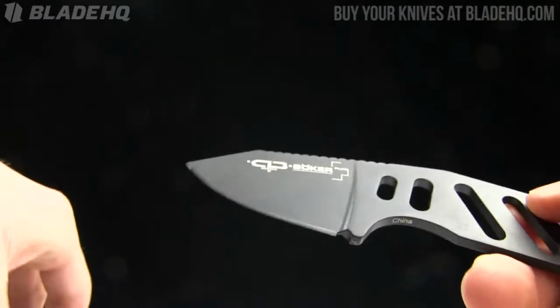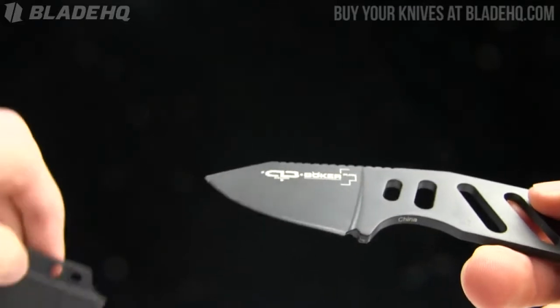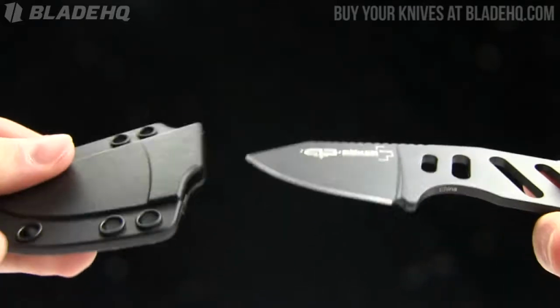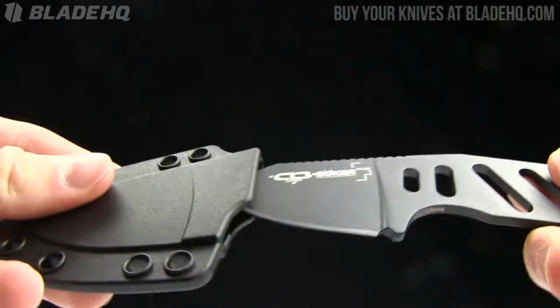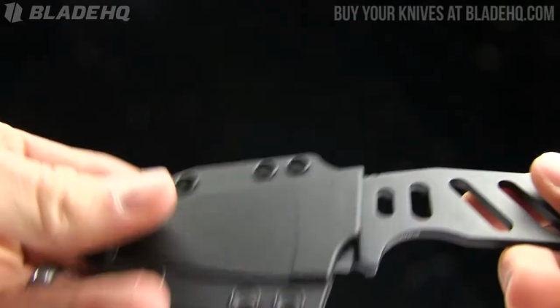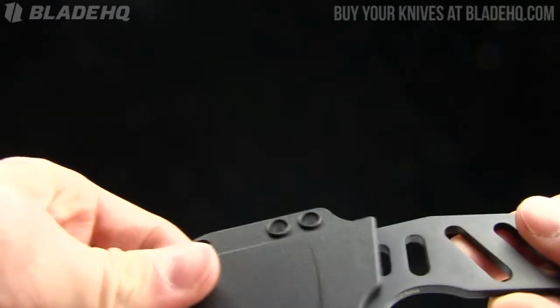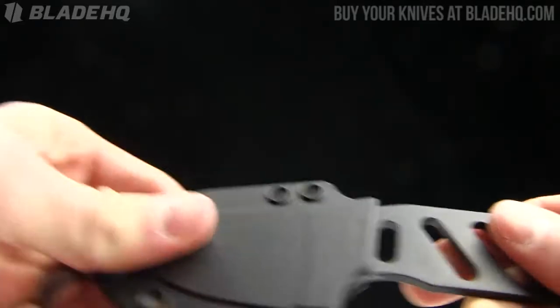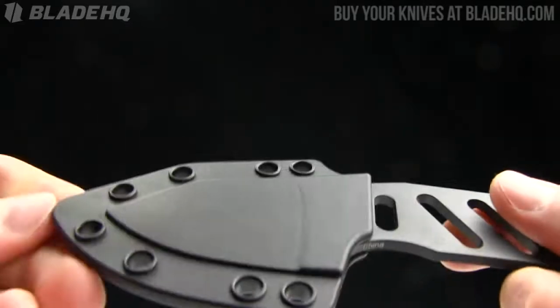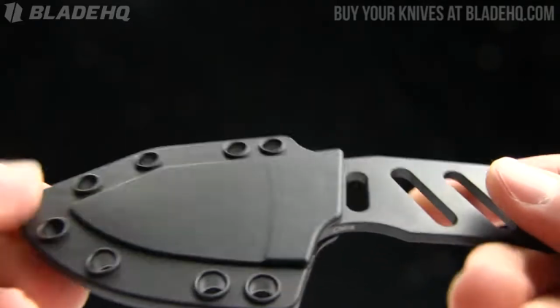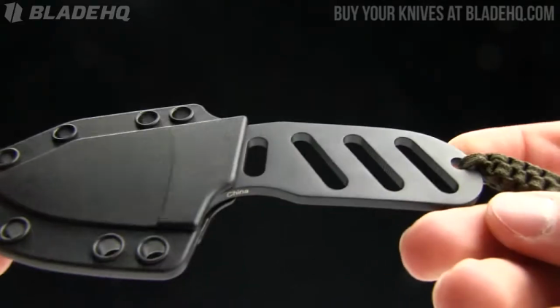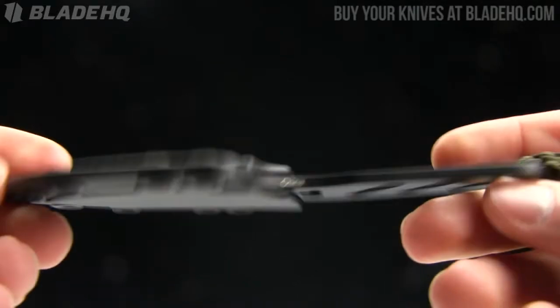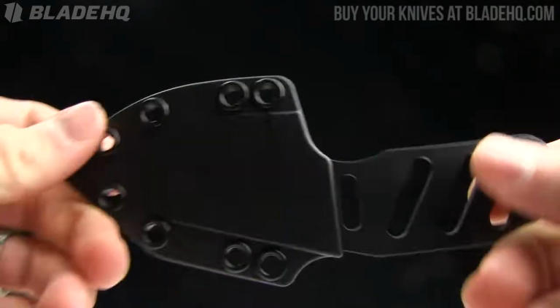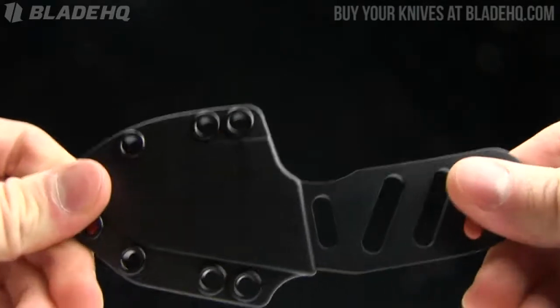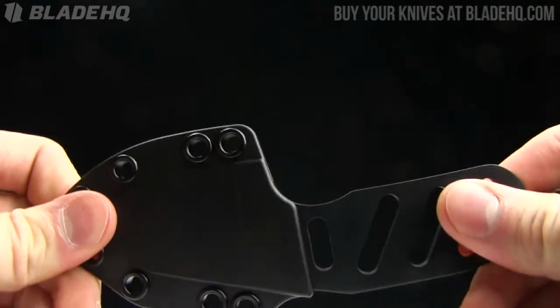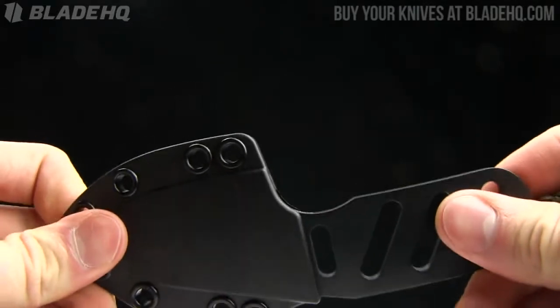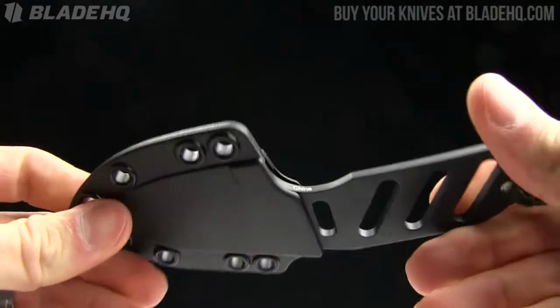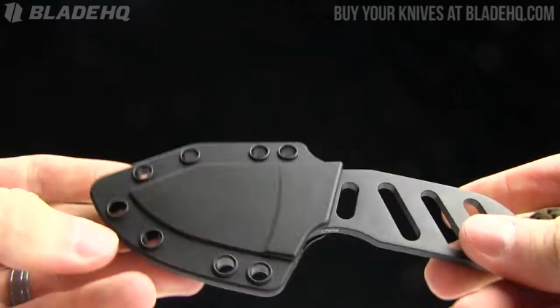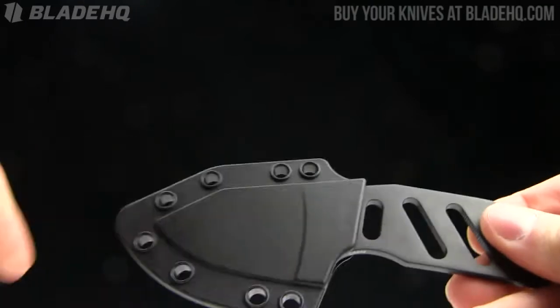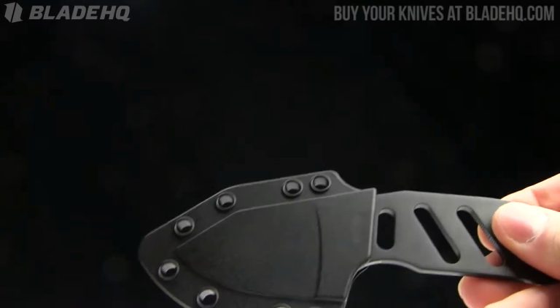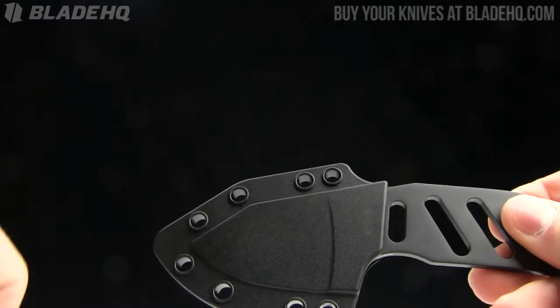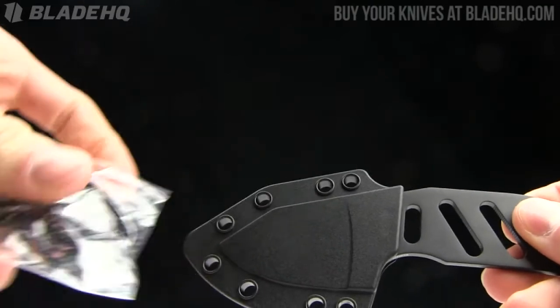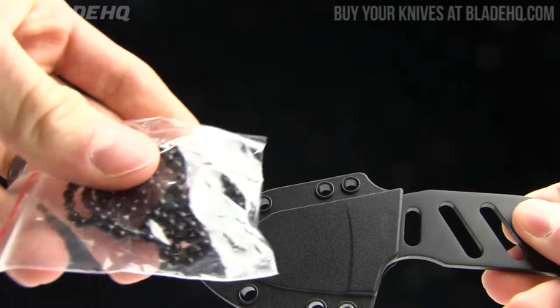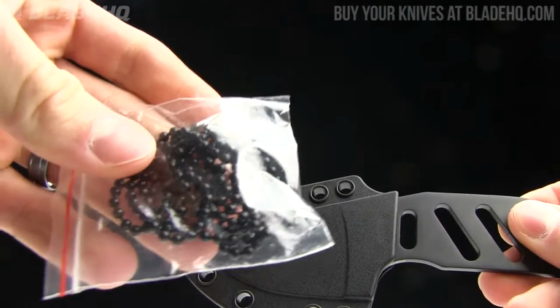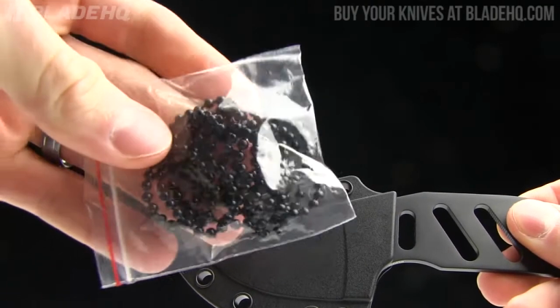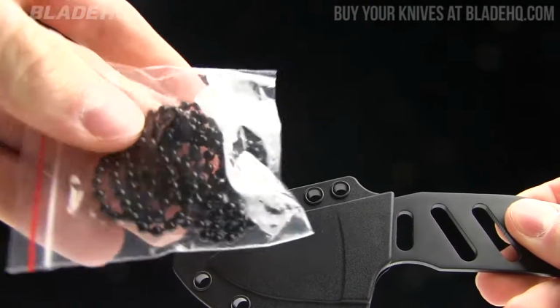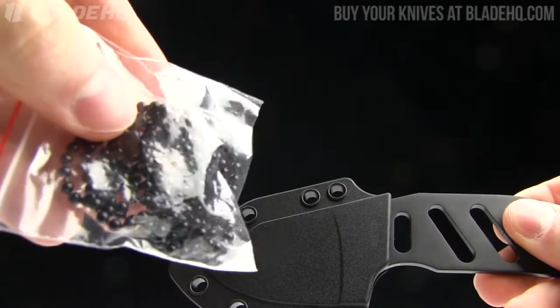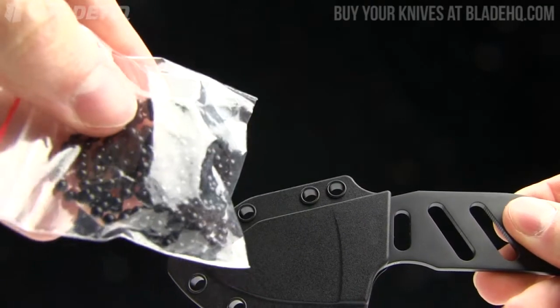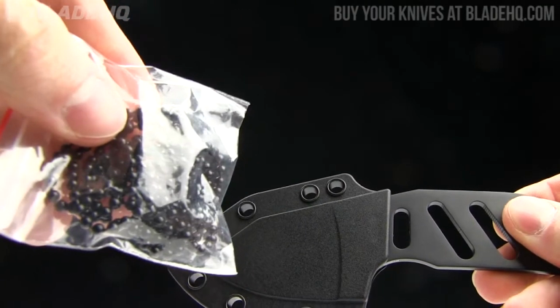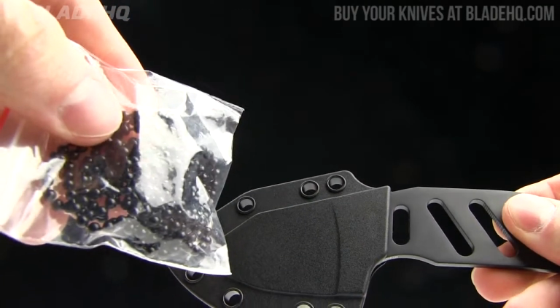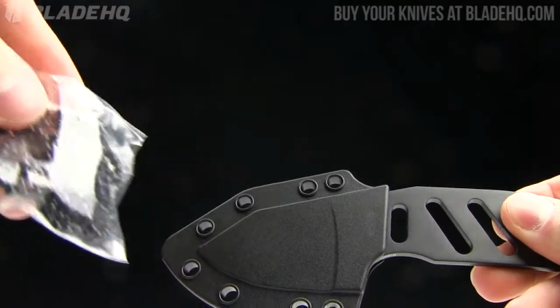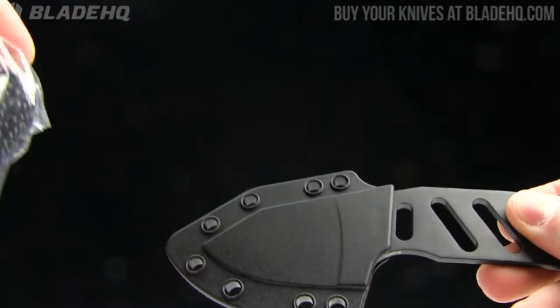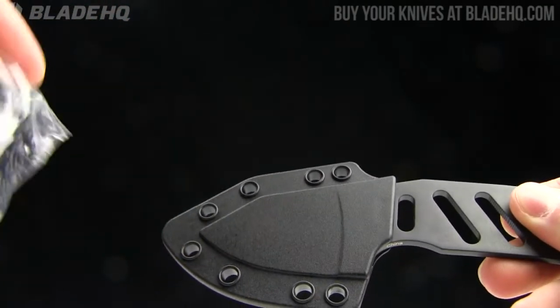It comes with a Kydex sheath — fits in there nicely, not going anywhere until you want it to. It also comes with a ball chain so you can carry it around your neck.